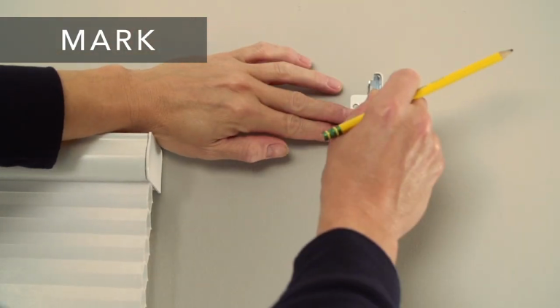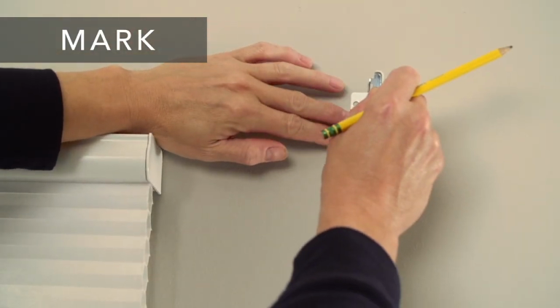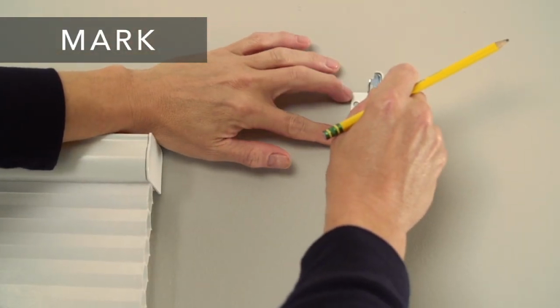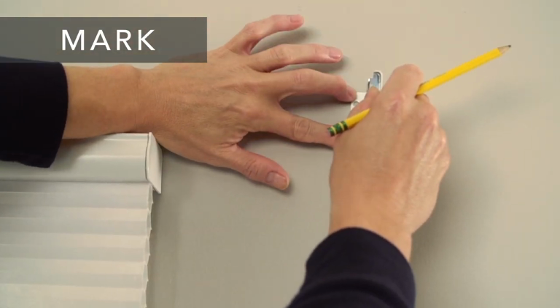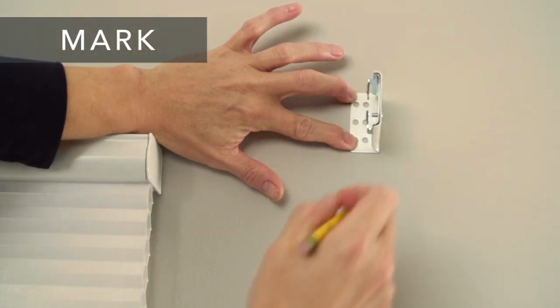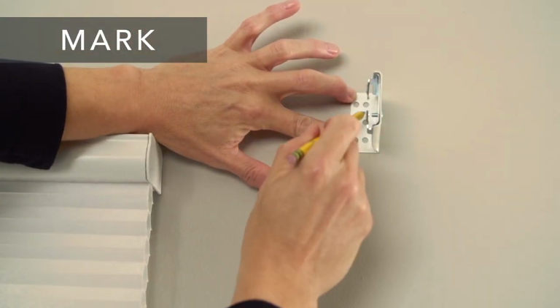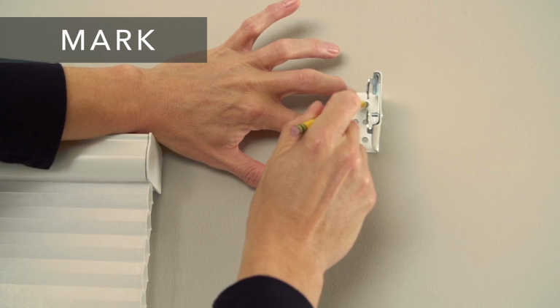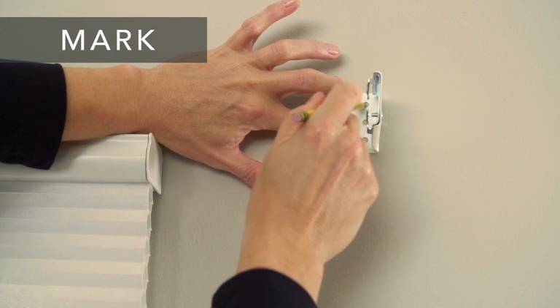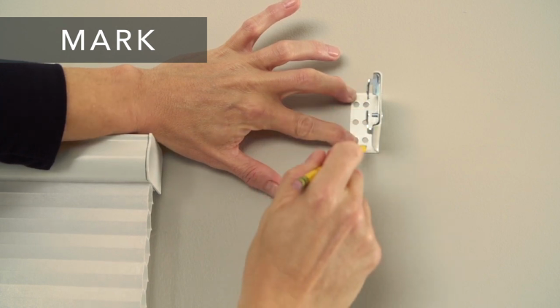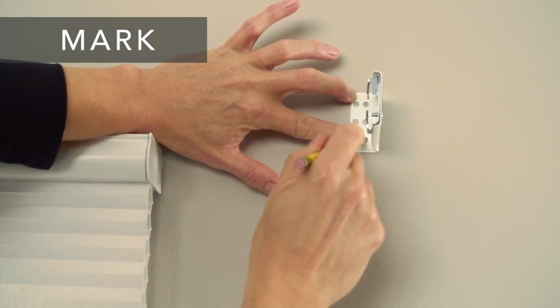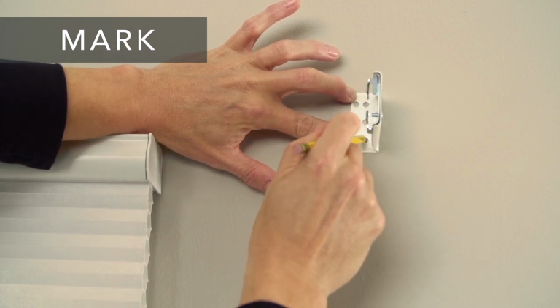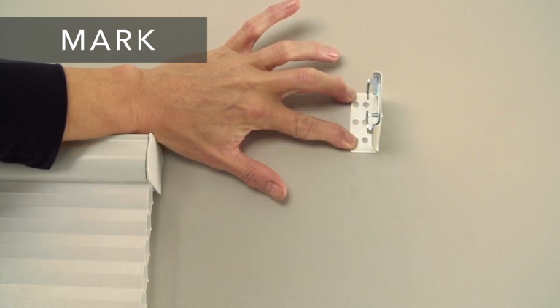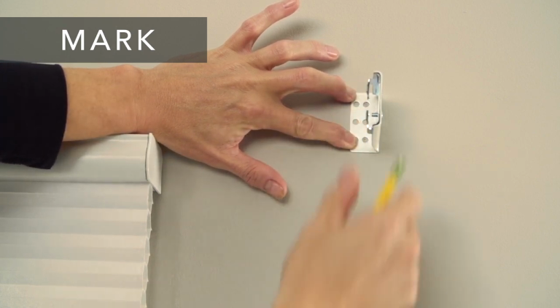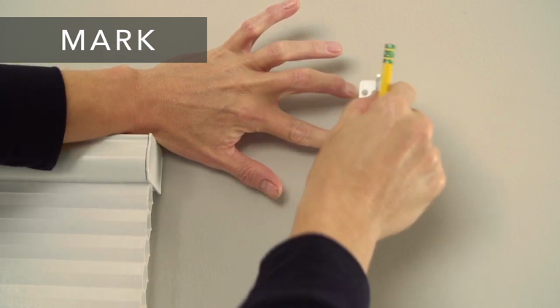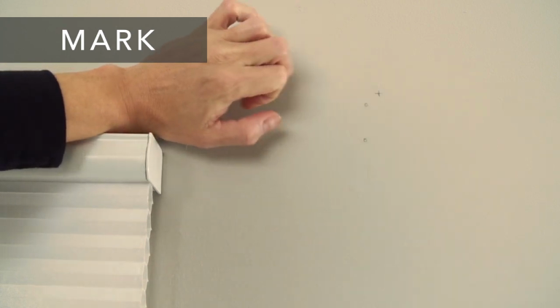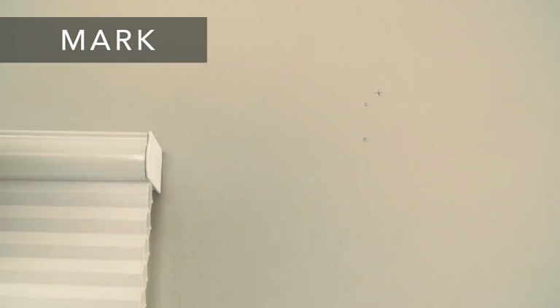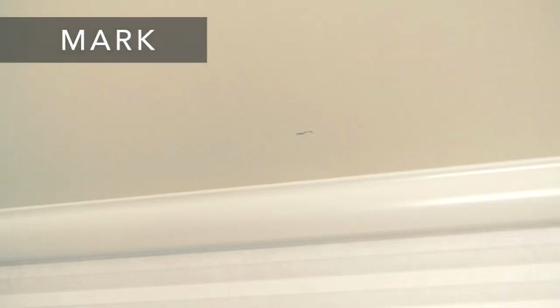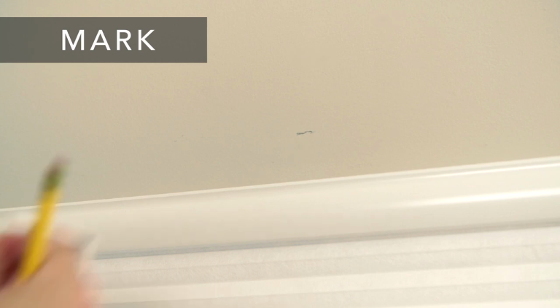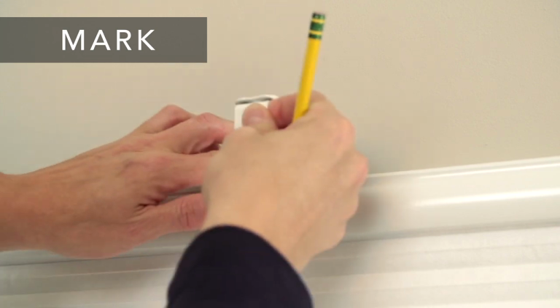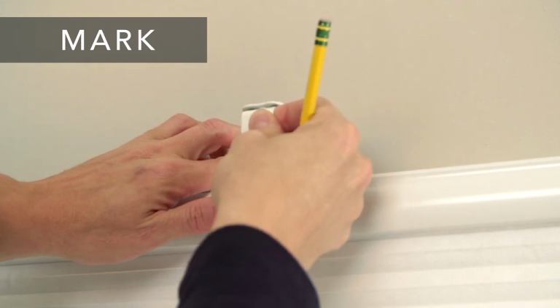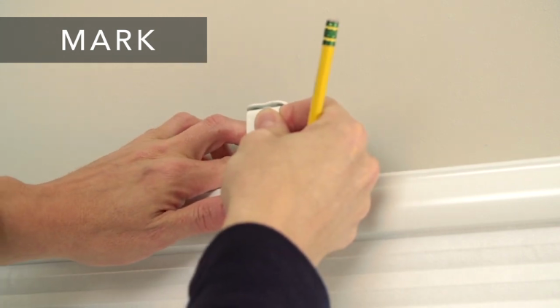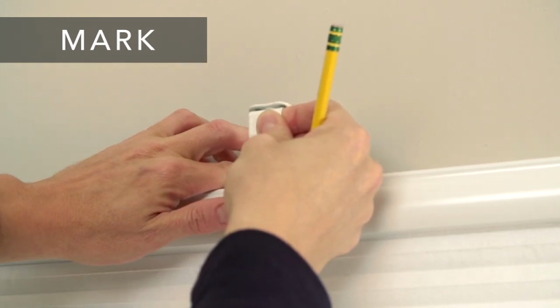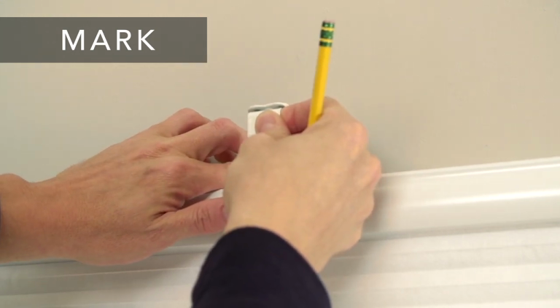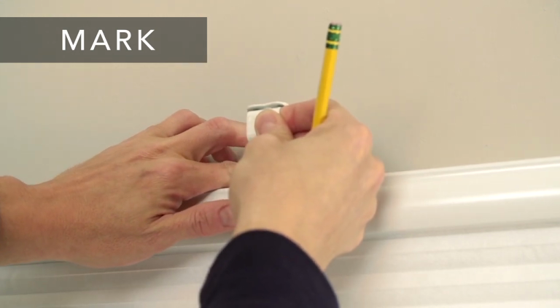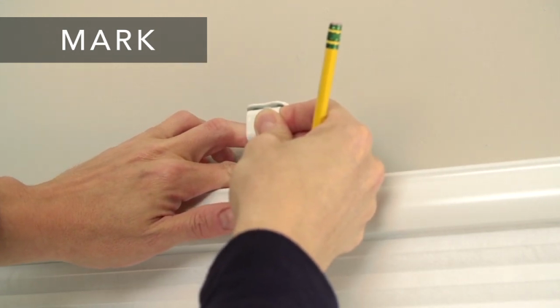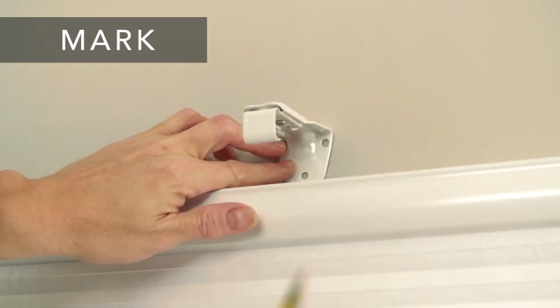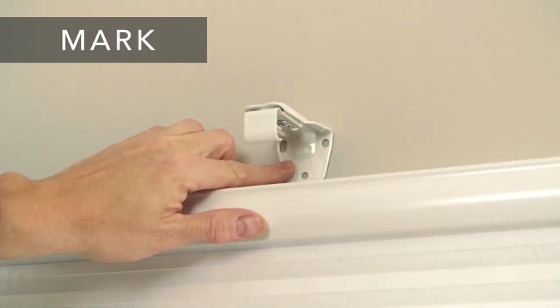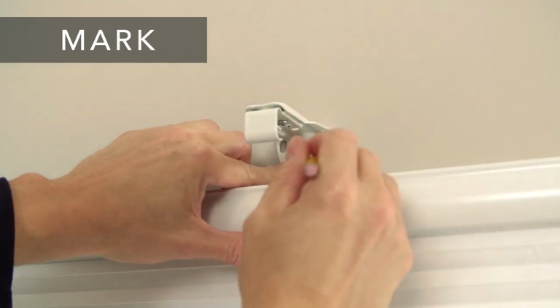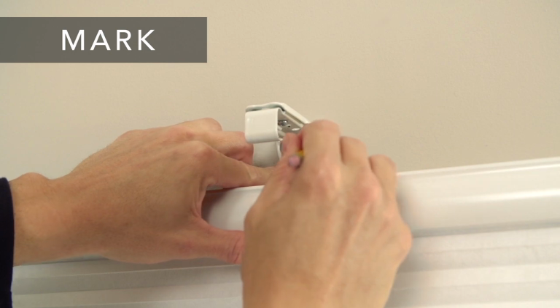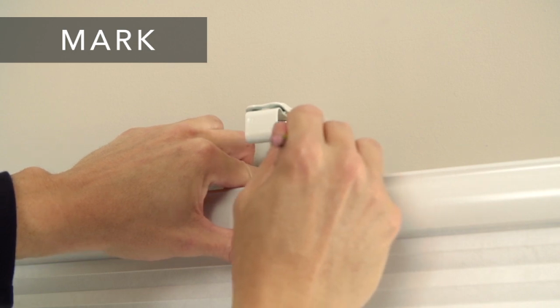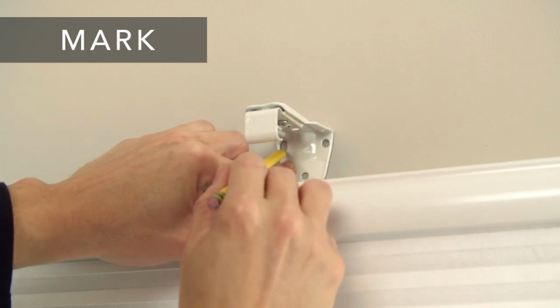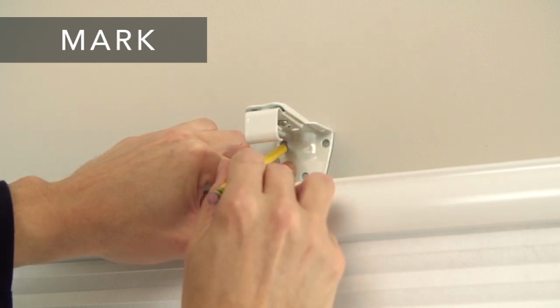Place the outside edge of the bracket on the width mark and the top of the bracket just below the length mark, and mark the screw holes of the bracket. If necessary, line up the top edge of the support bracket with the outside brackets and mark the screw holes for the support bracket.